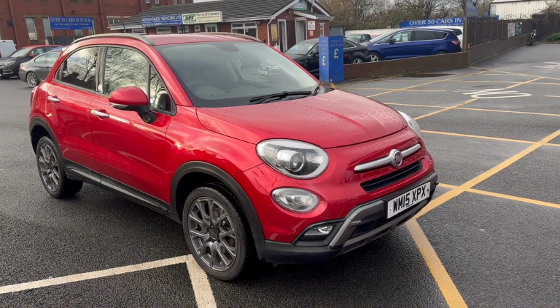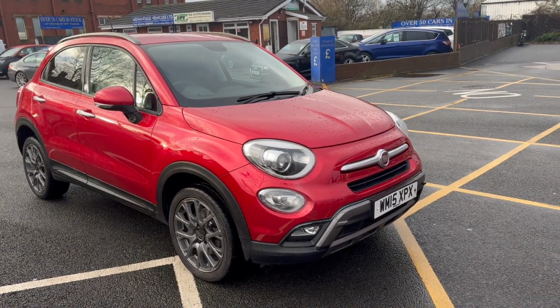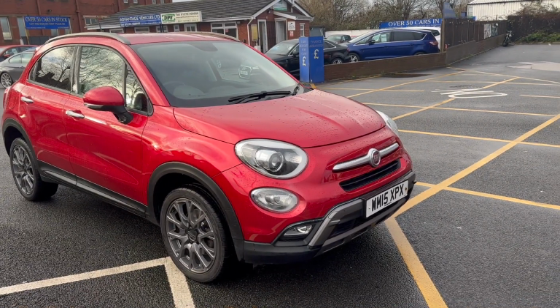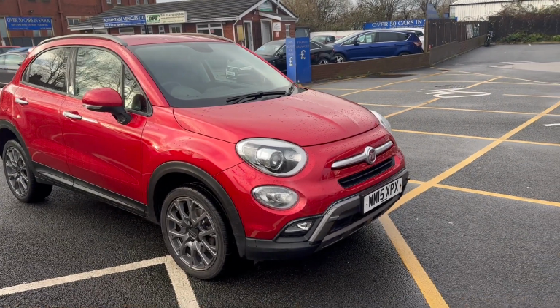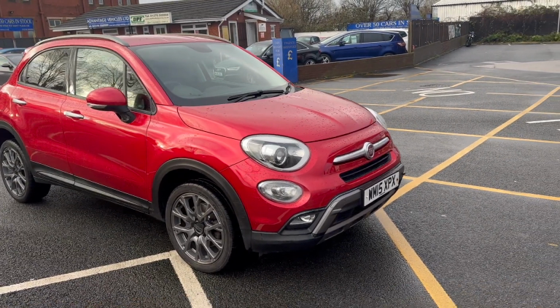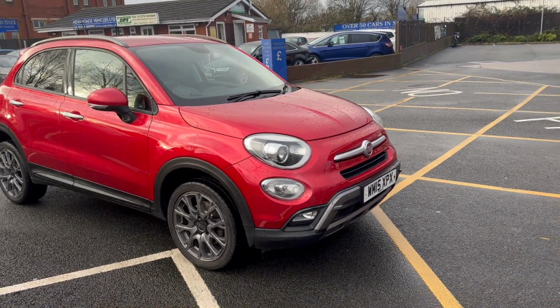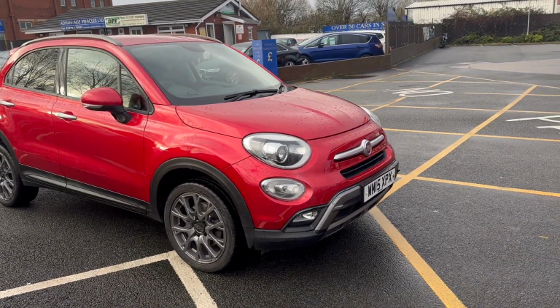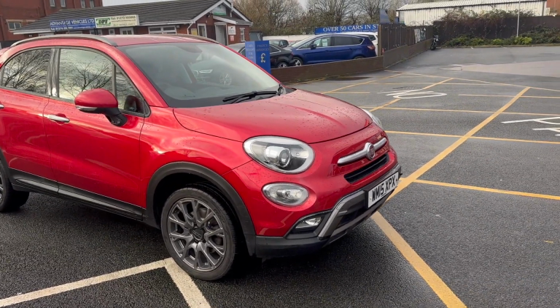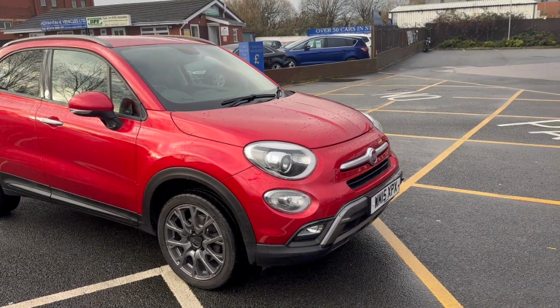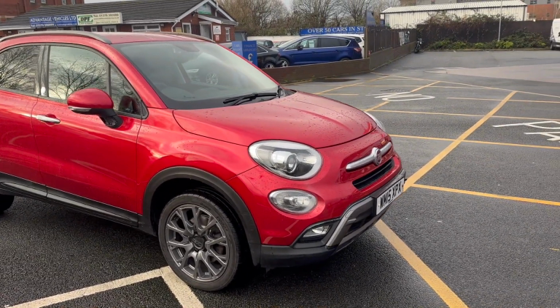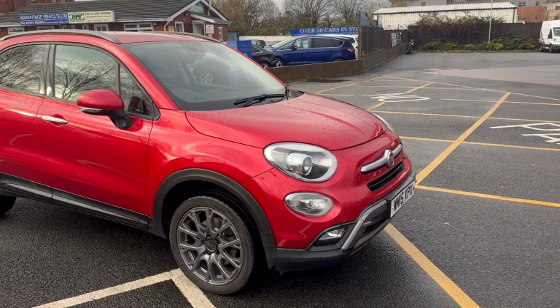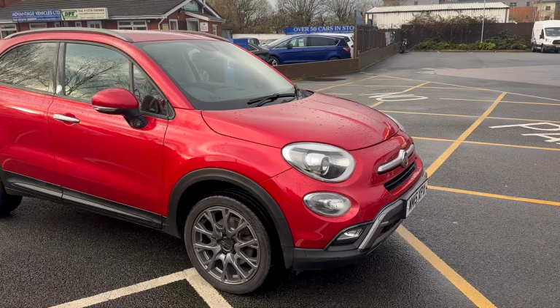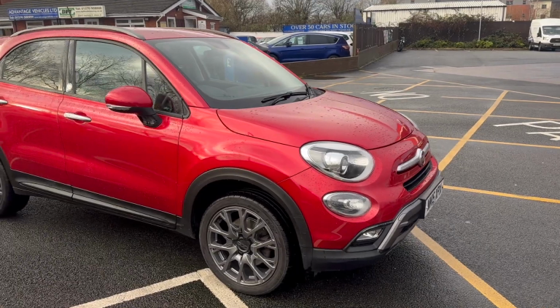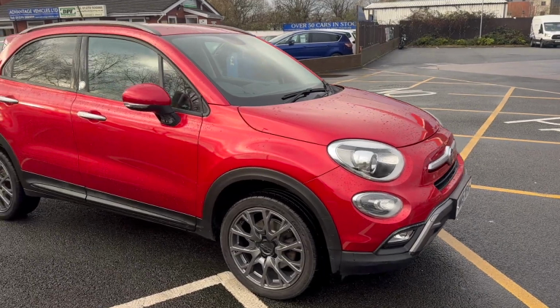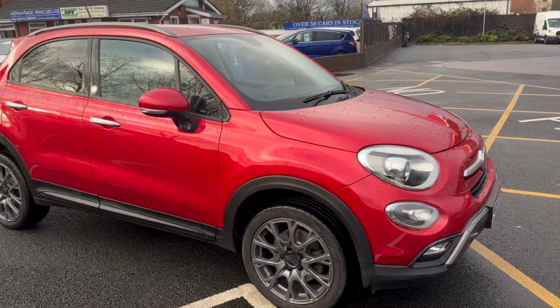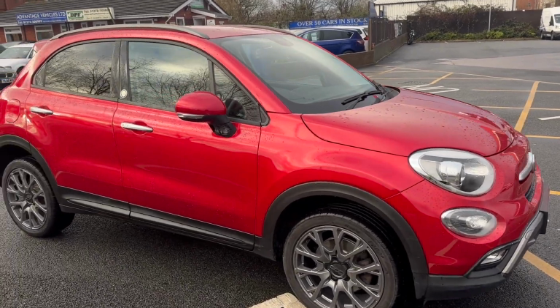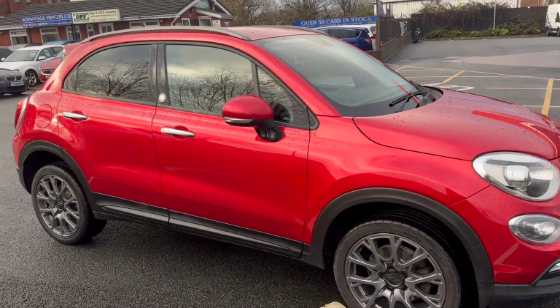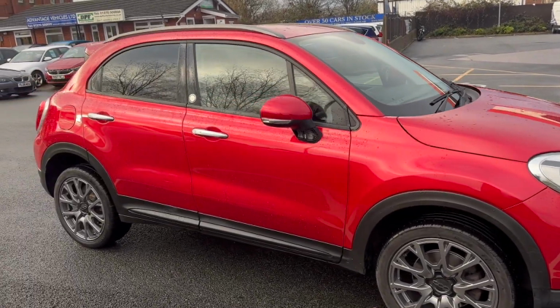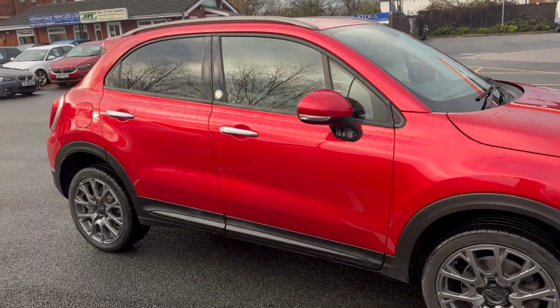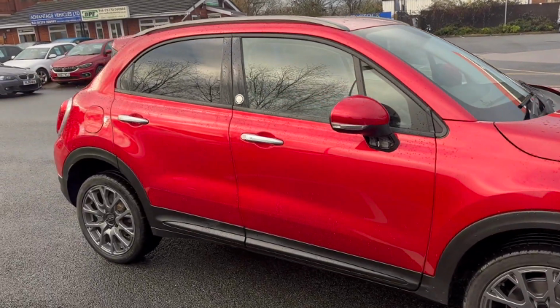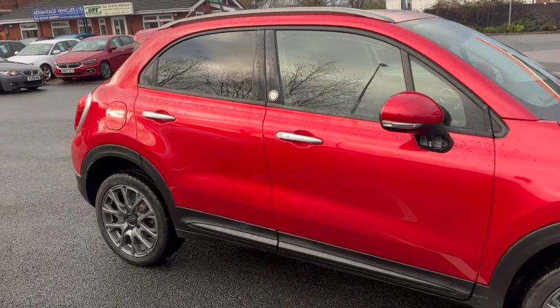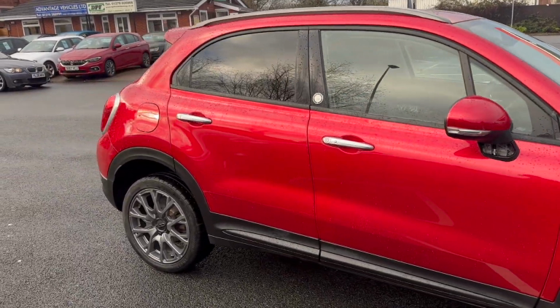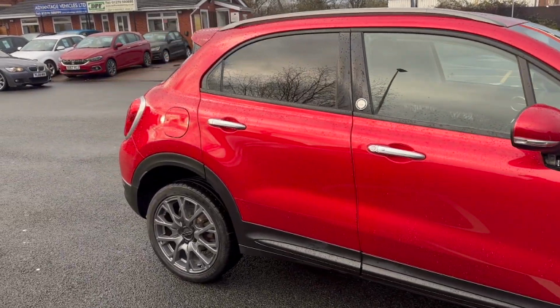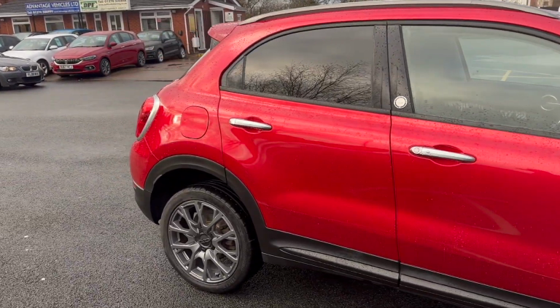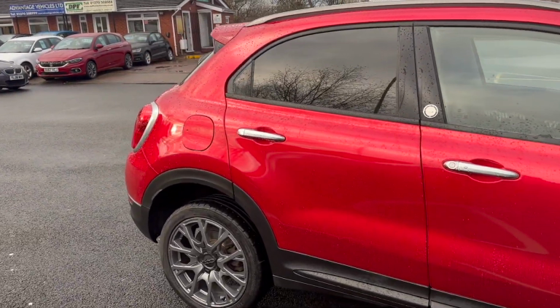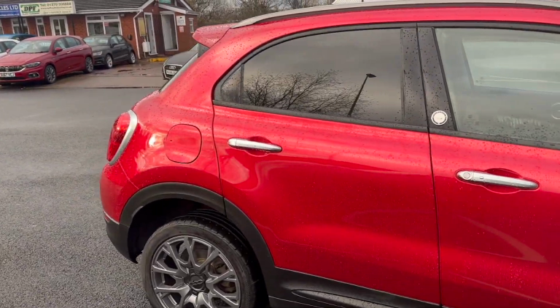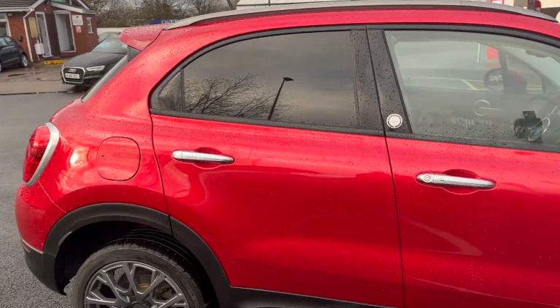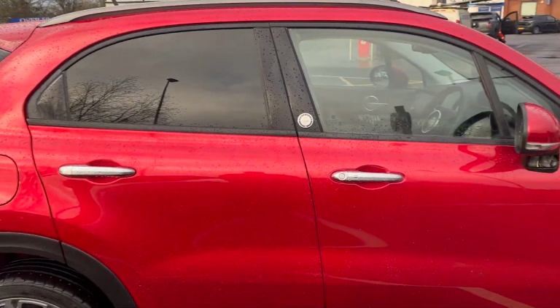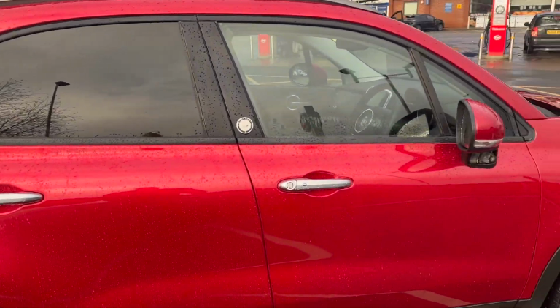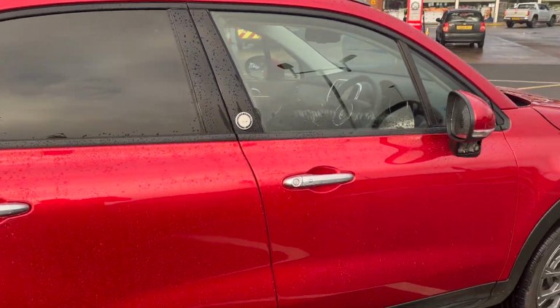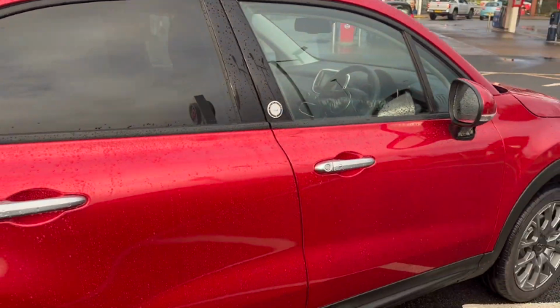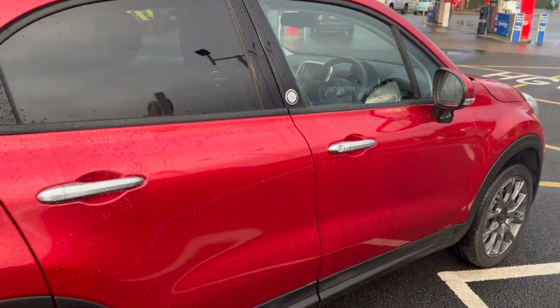Good morning everybody, it's Andy from Advantage Vehicles and Group, just going to walk and talk to you on this lovely new arrival, this 15 plate Fiat 500X, which is also an automatic, in a lovely bright red colour.